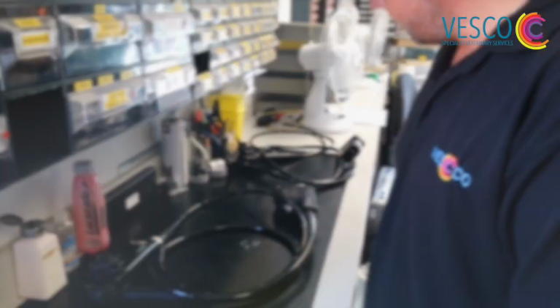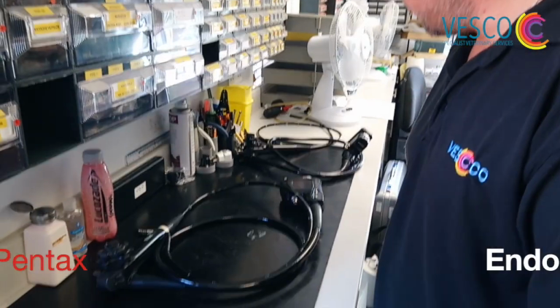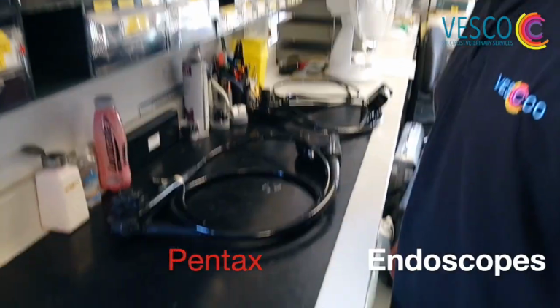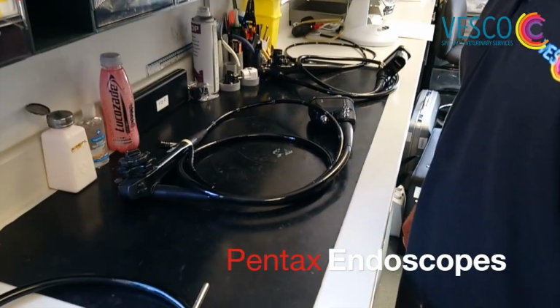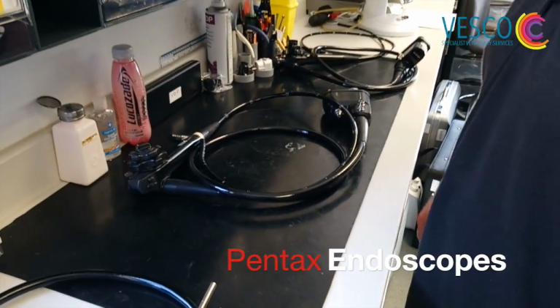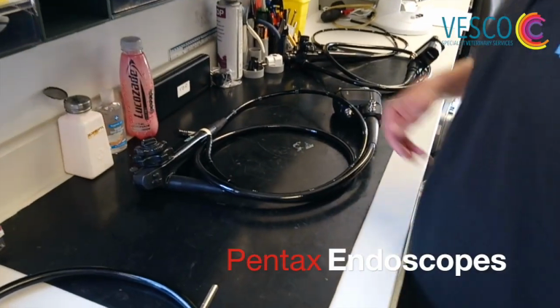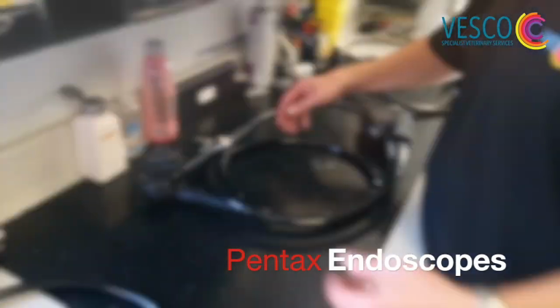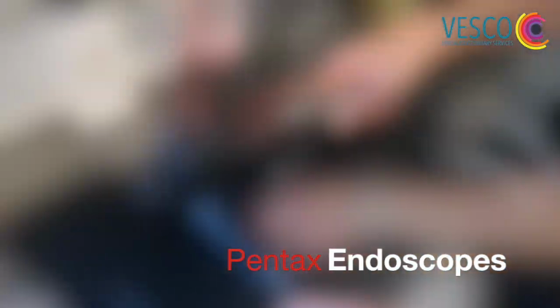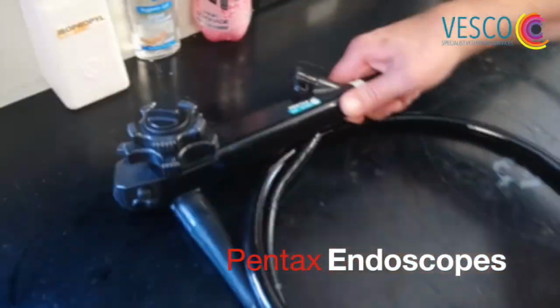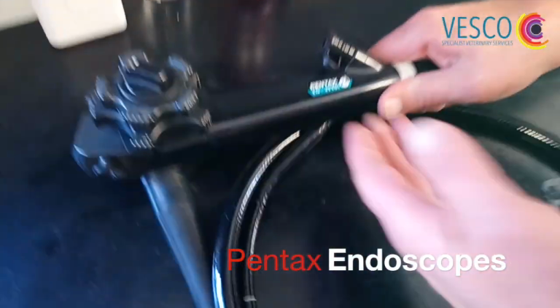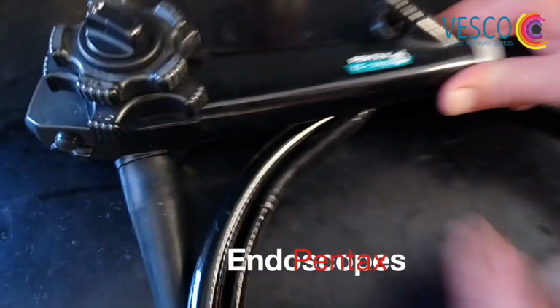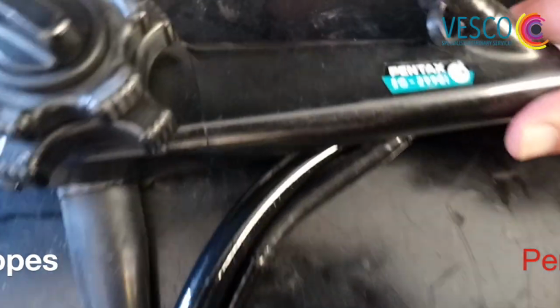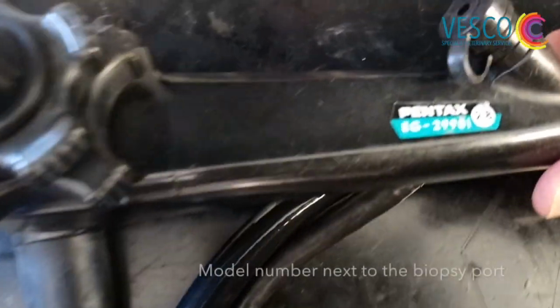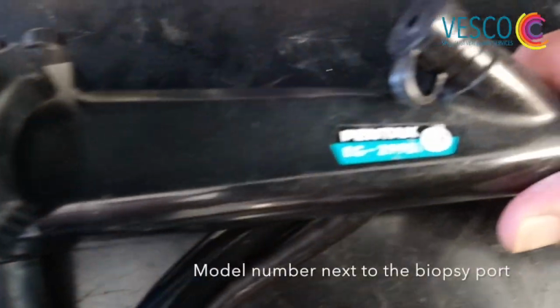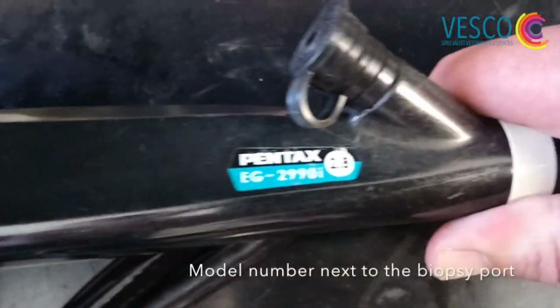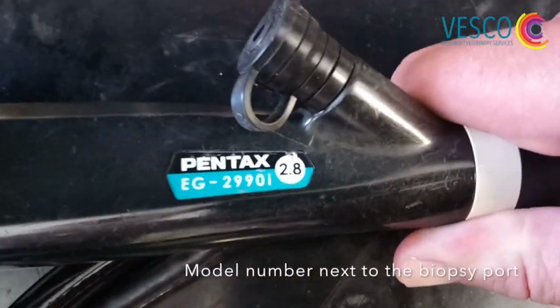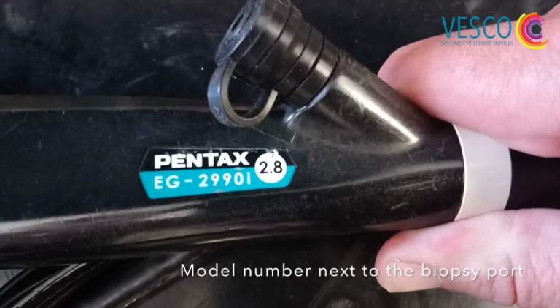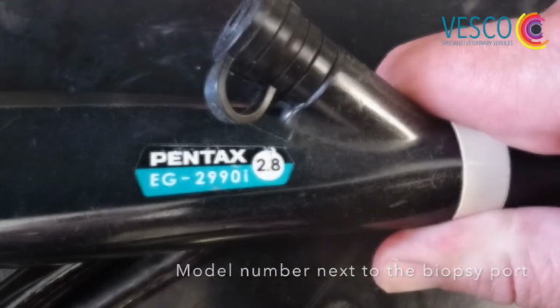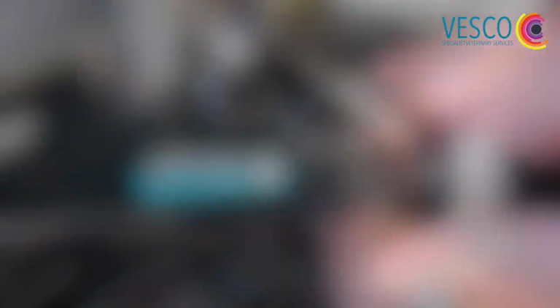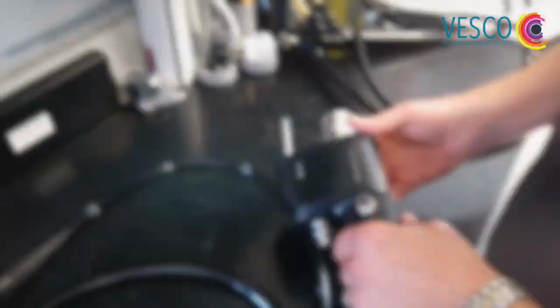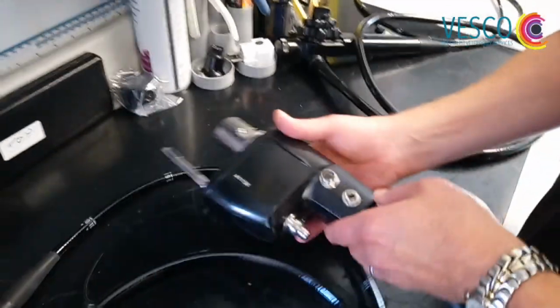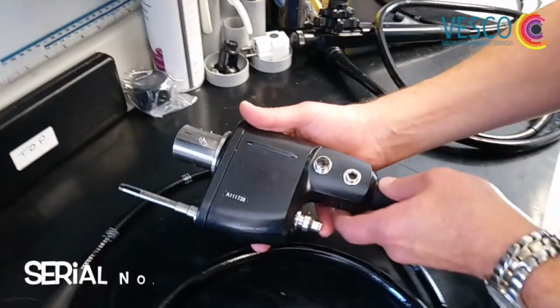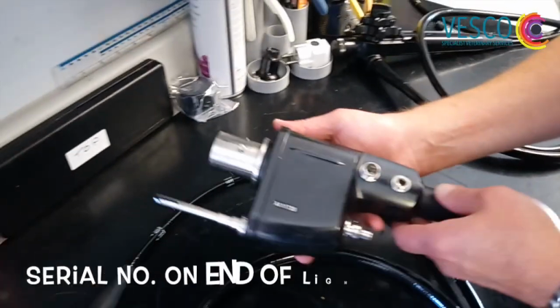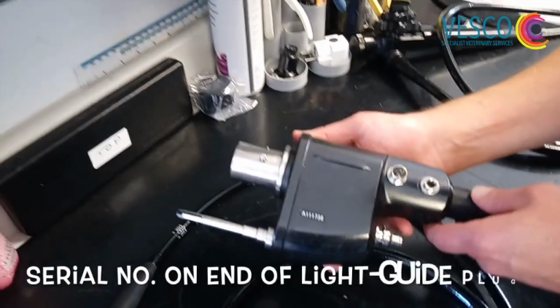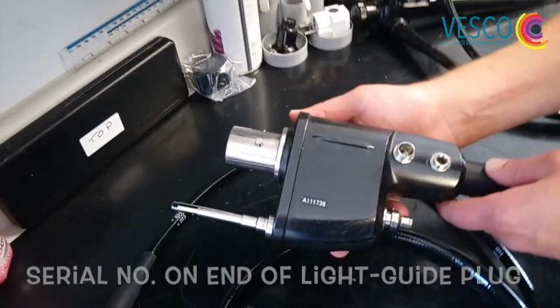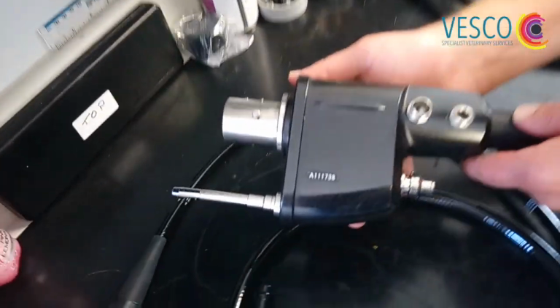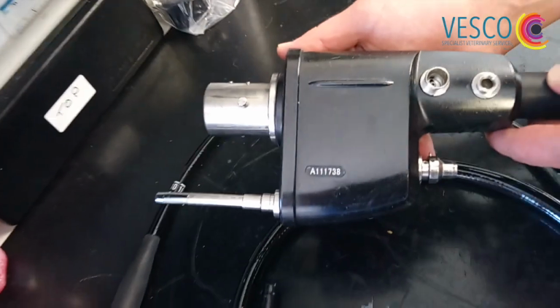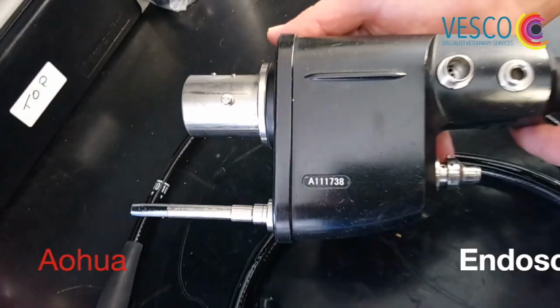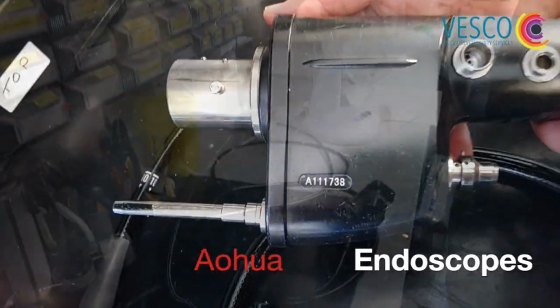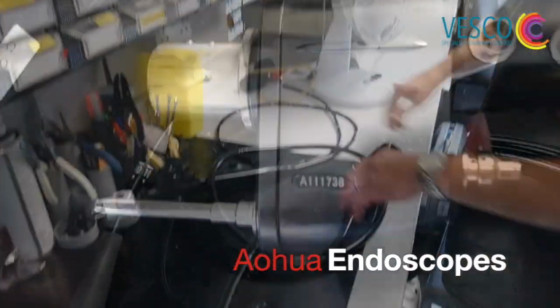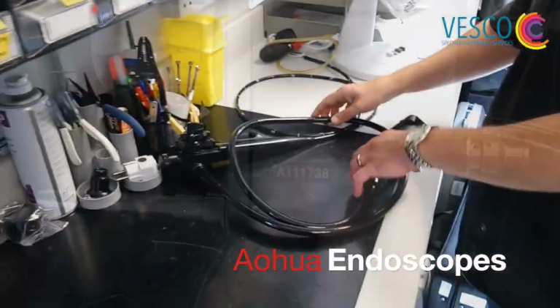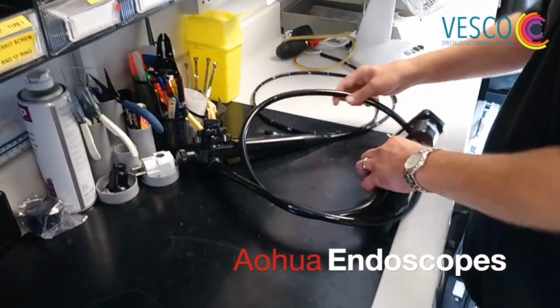Pentax scopes are very similar, so you will find the model number in the same place, next to the biopsy port. The serial number is on the end of the light guide plug, similar to the Olympus.